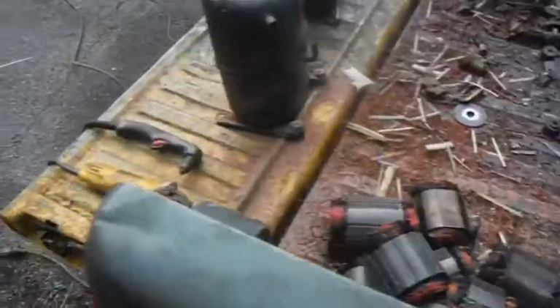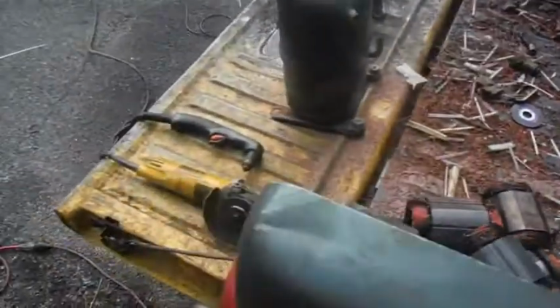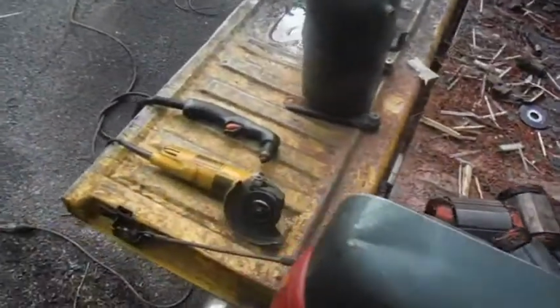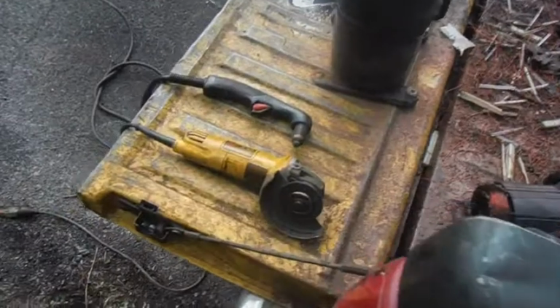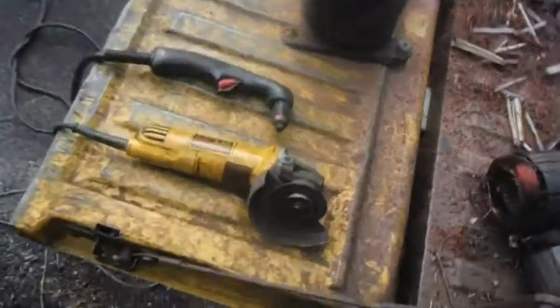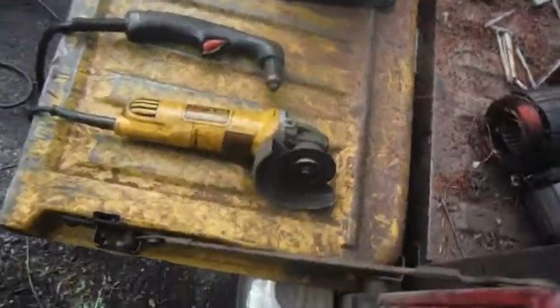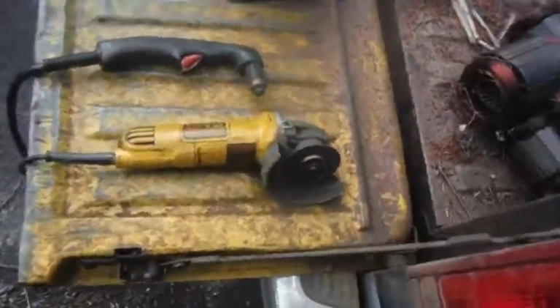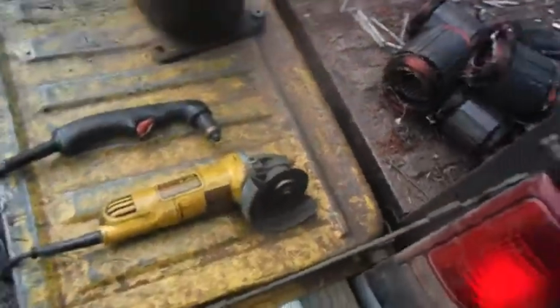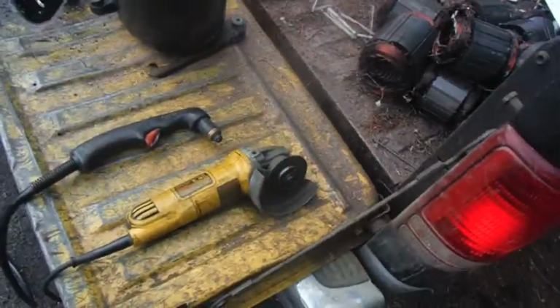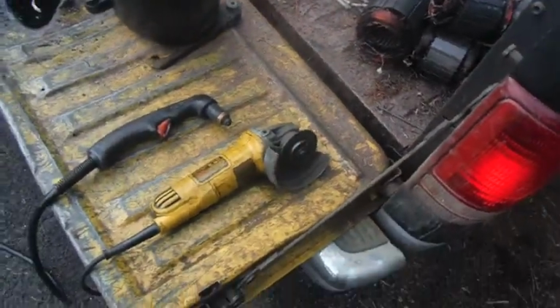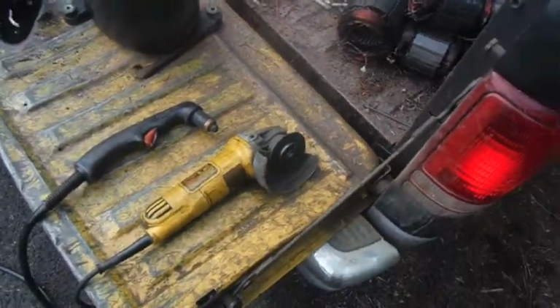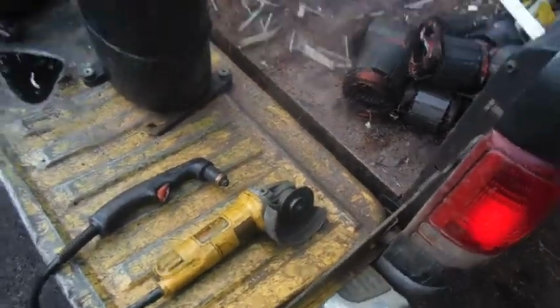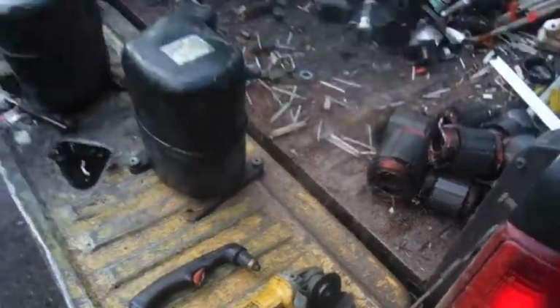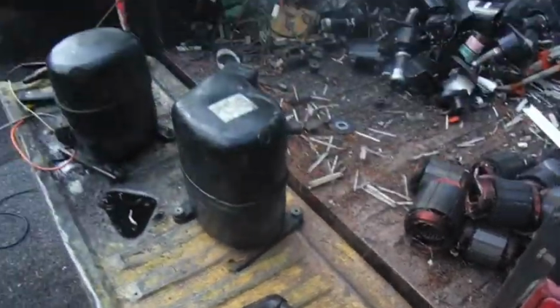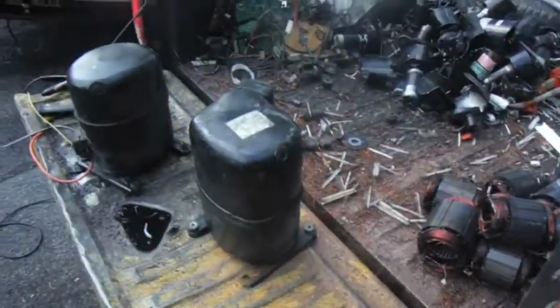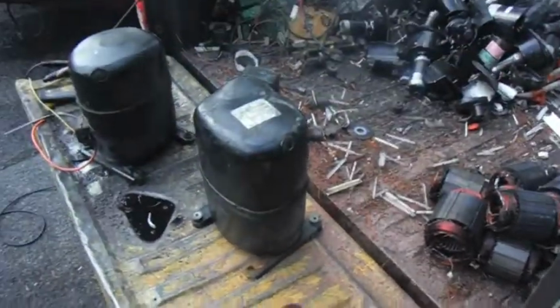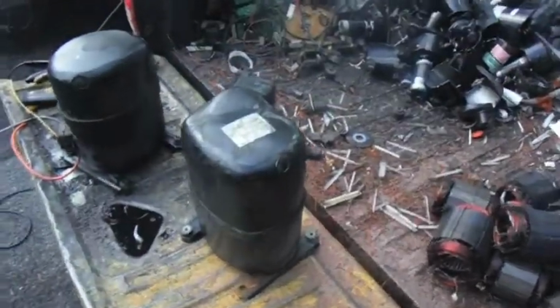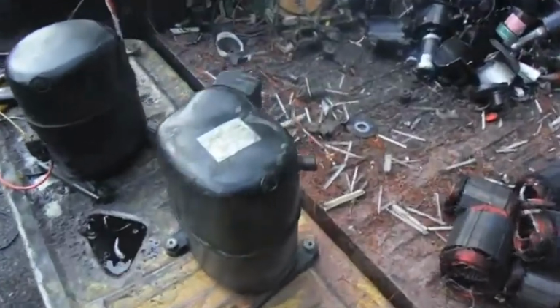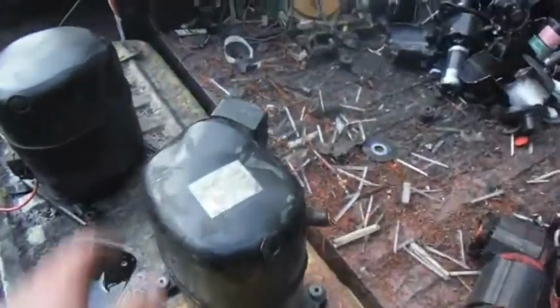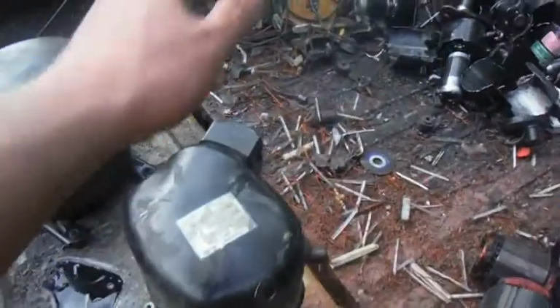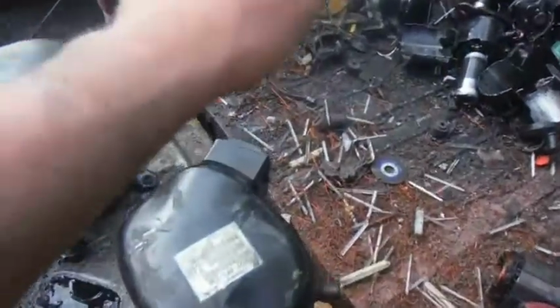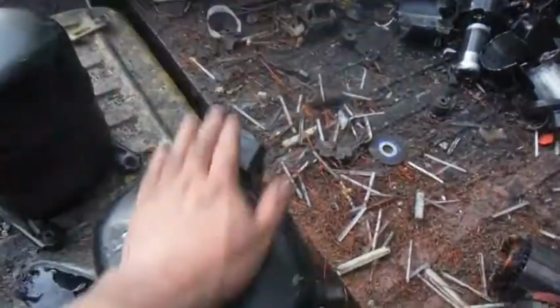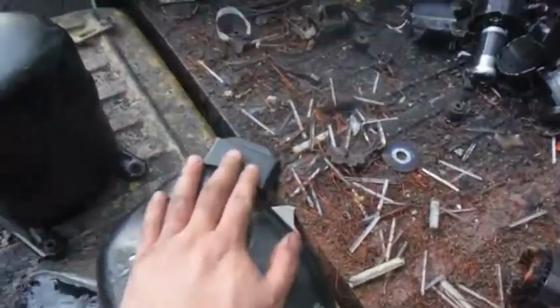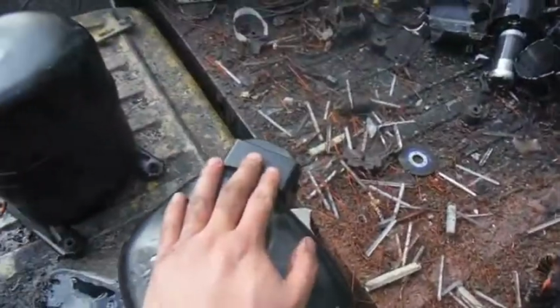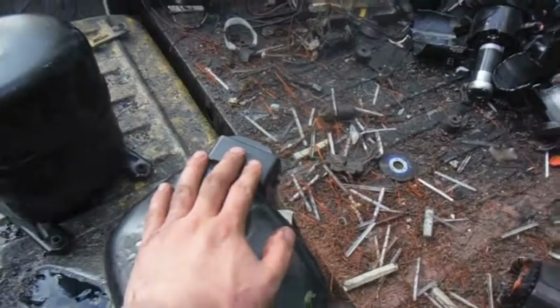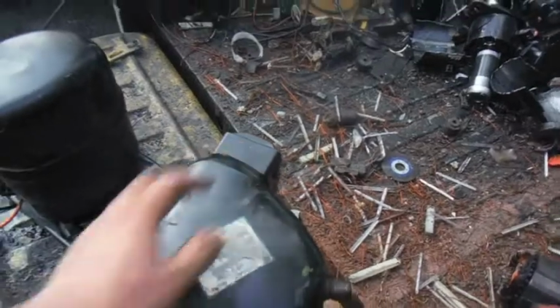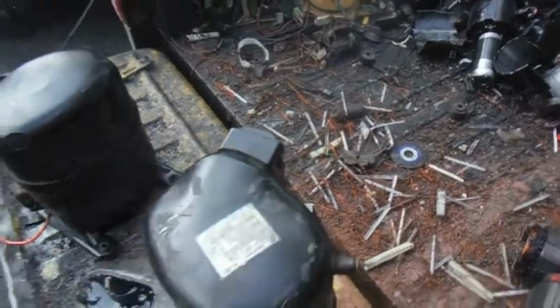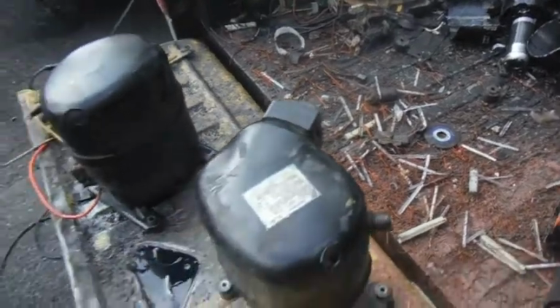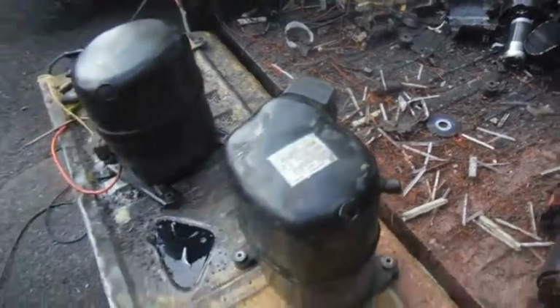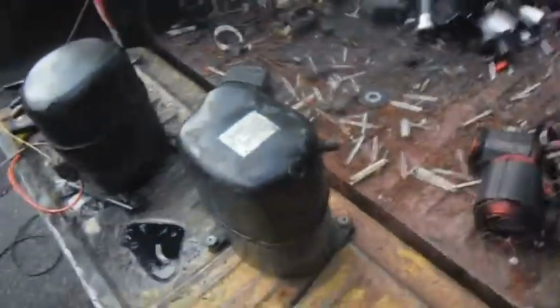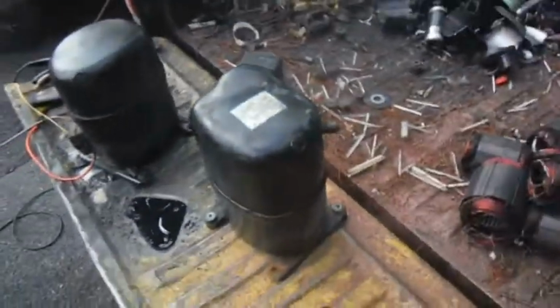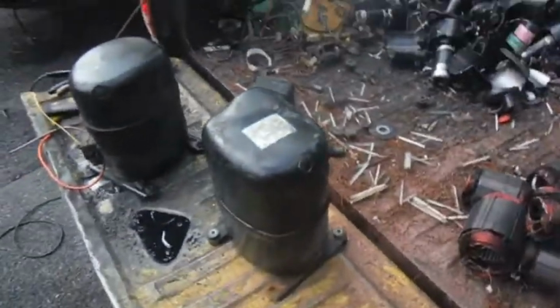I'm going to throw a new blade on this angle grinder and I'm going to use that for this one right here. Let's see how that goes.